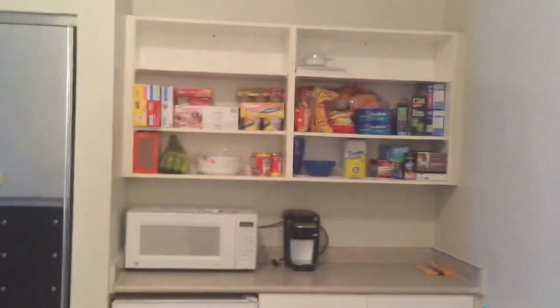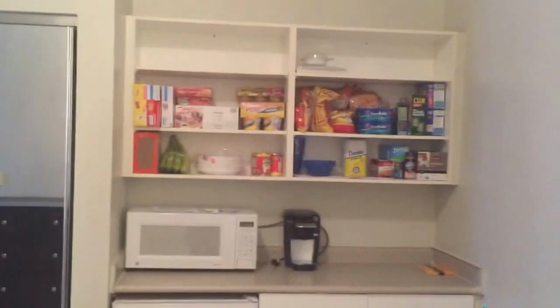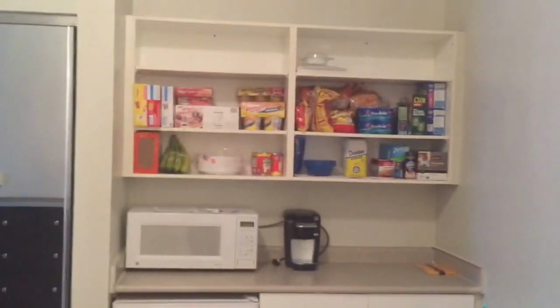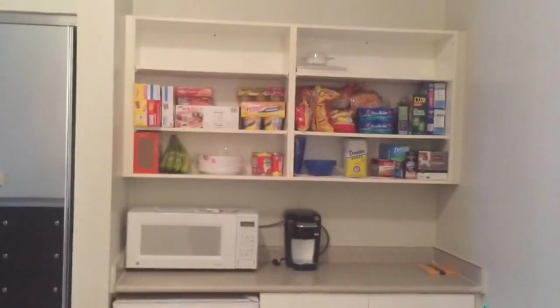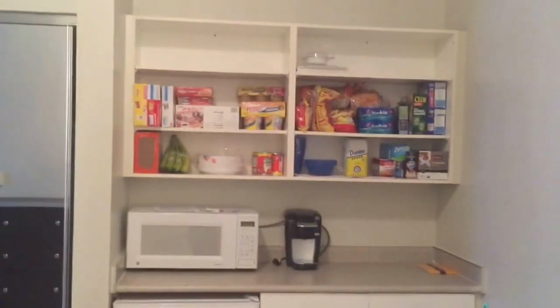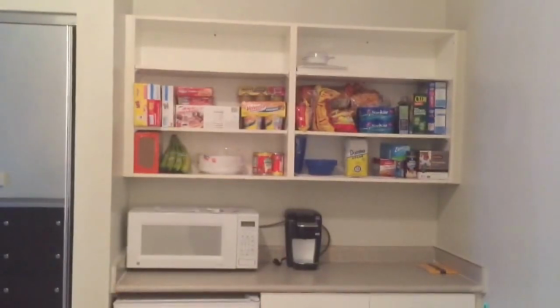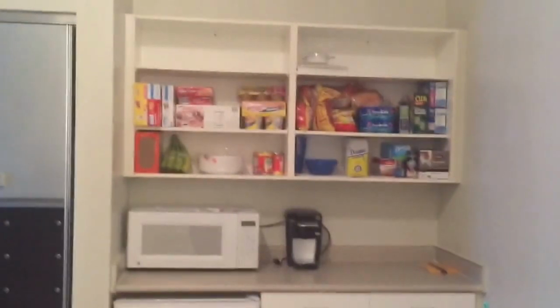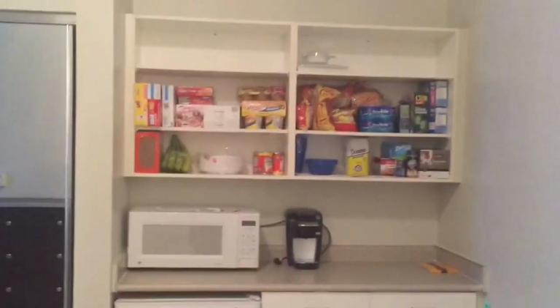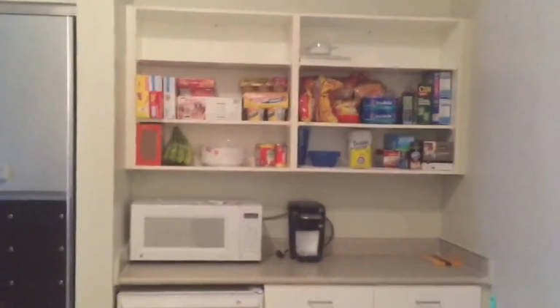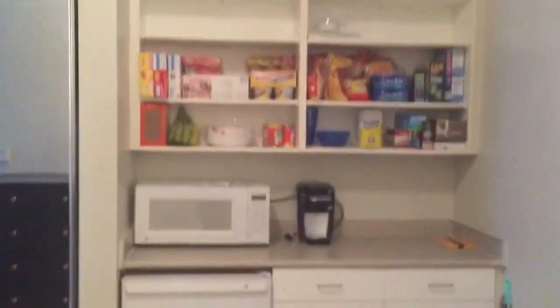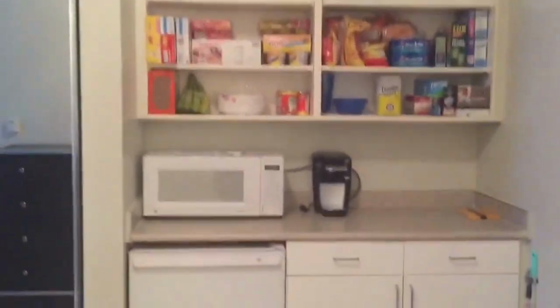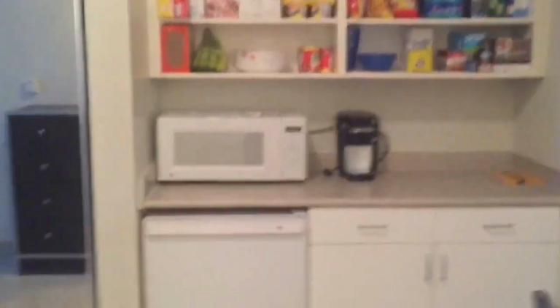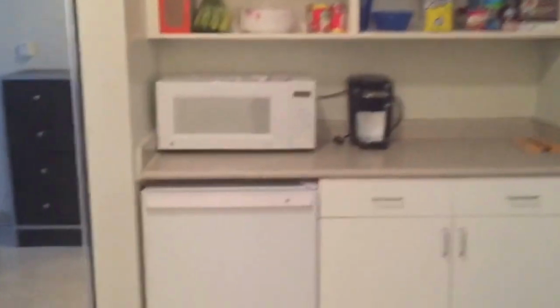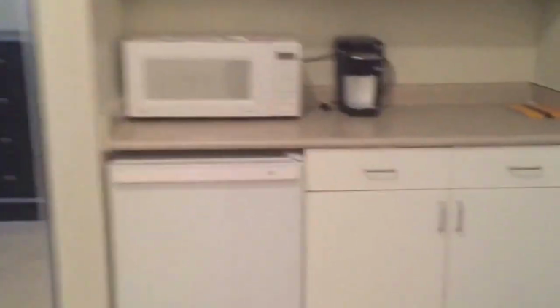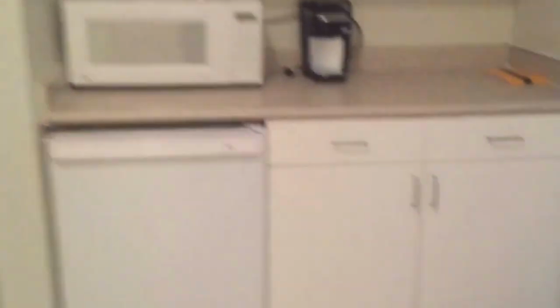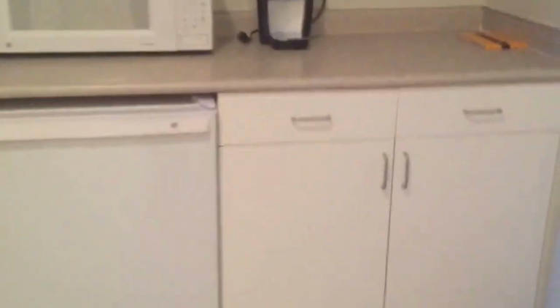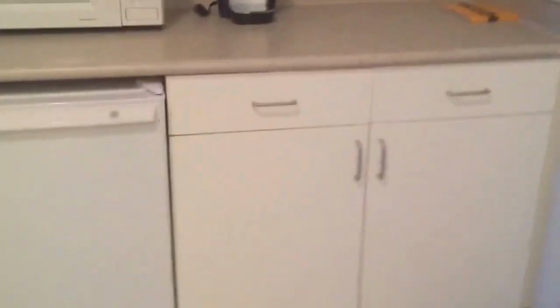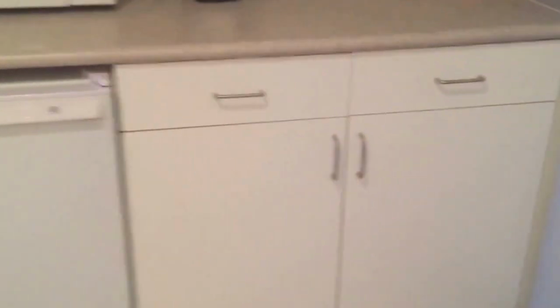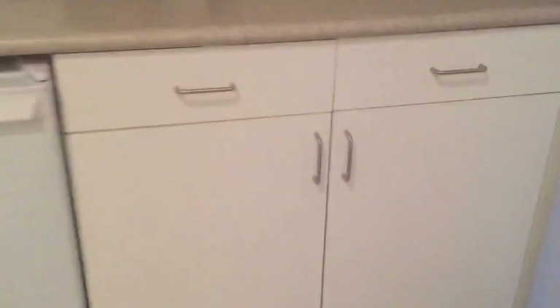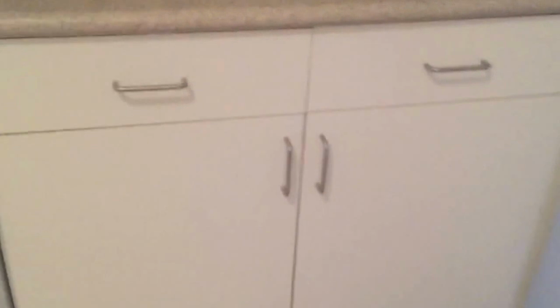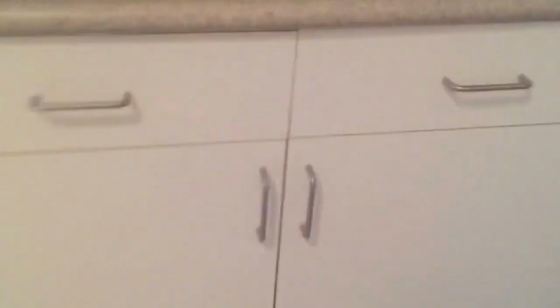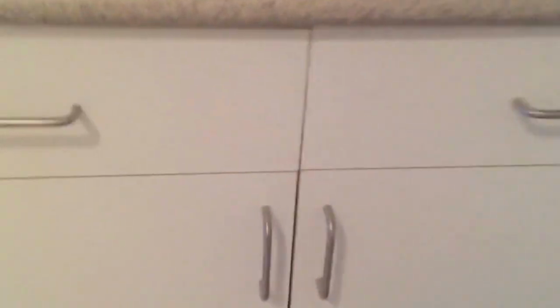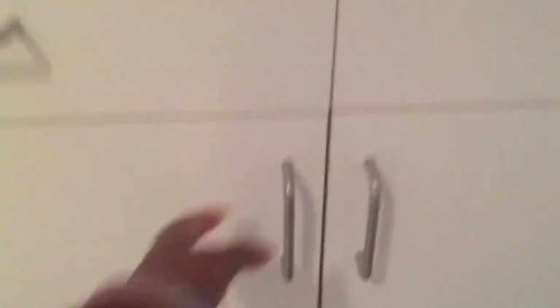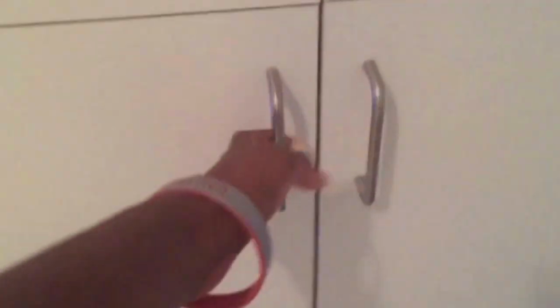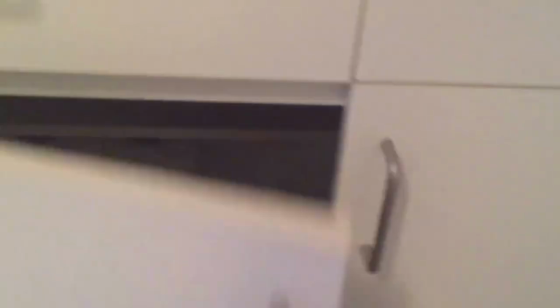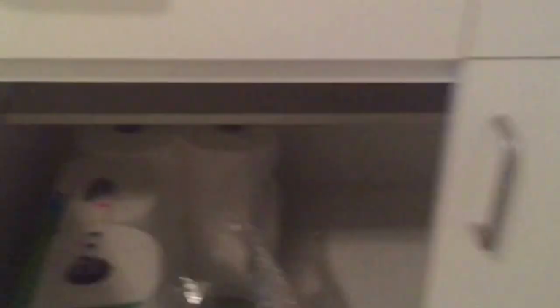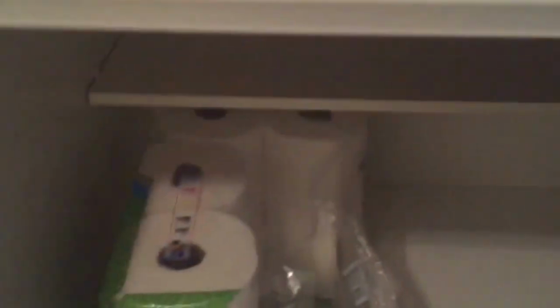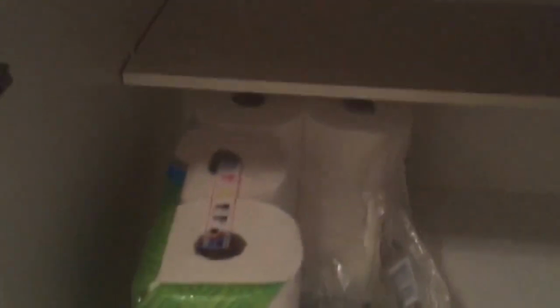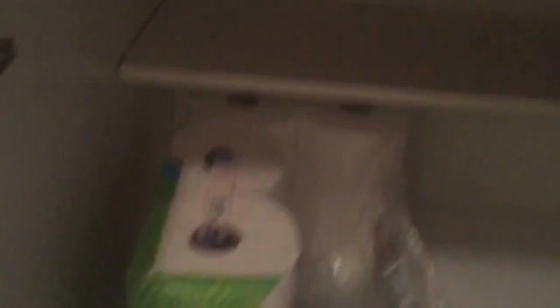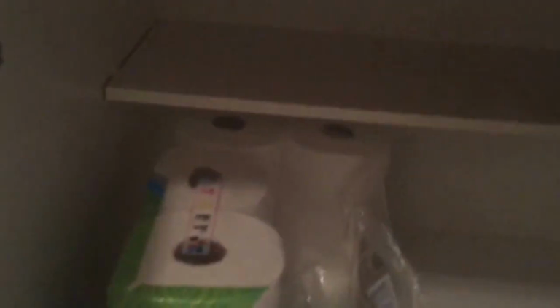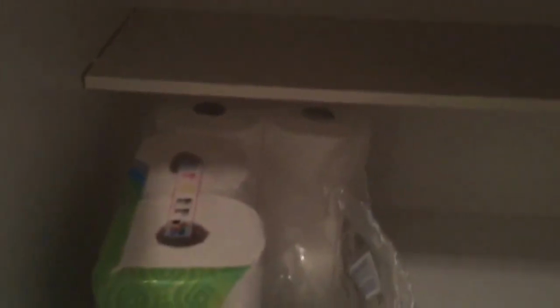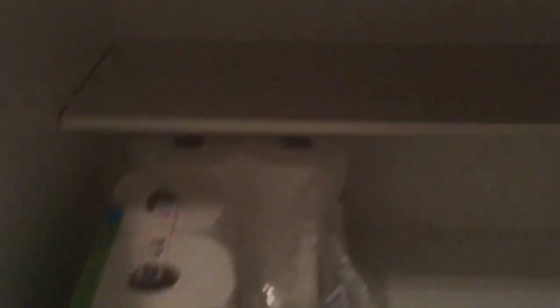Guys, now it's a long tour. I'm going to start in the kitchen area. Start at the bottom first. Down here is just my paper towels.